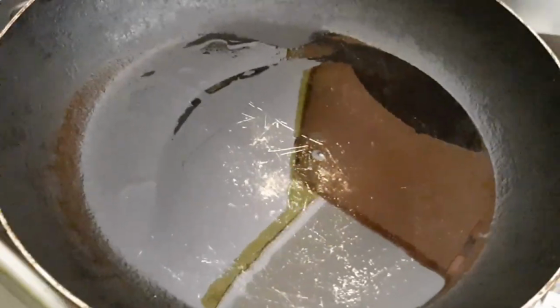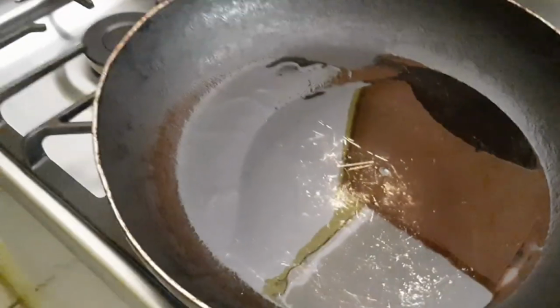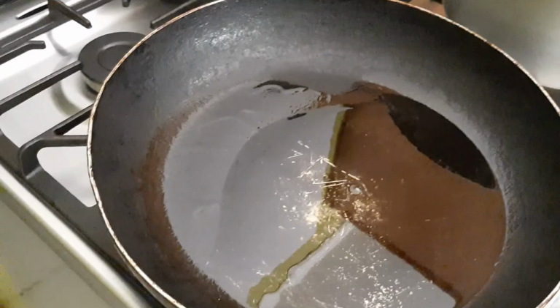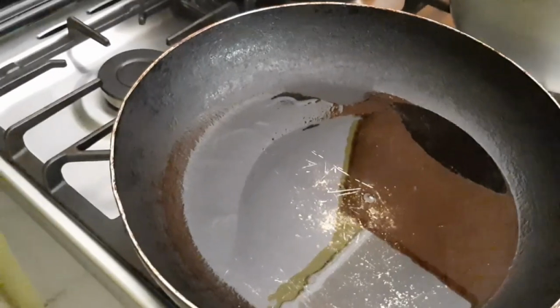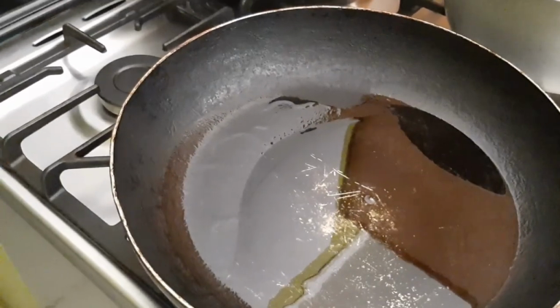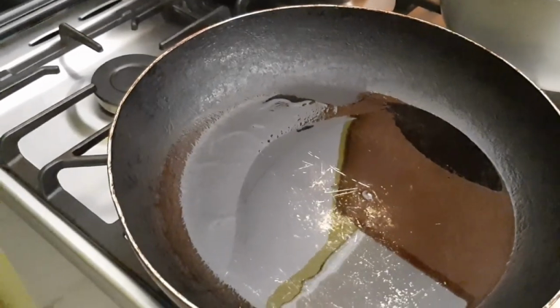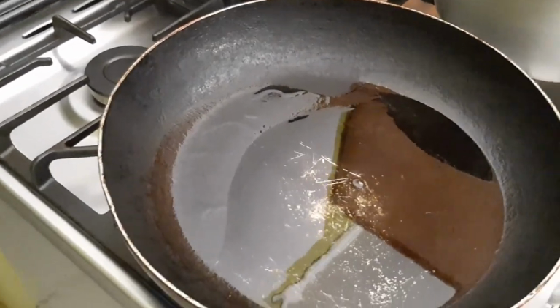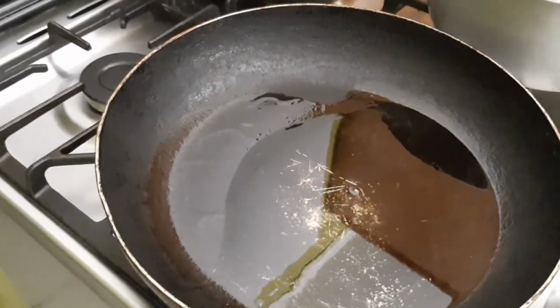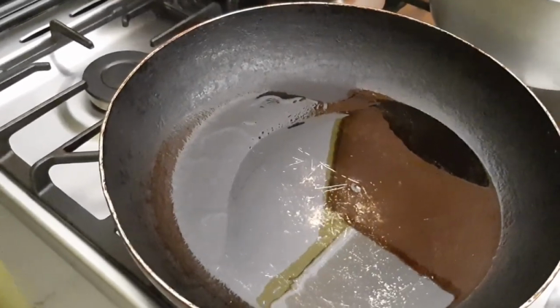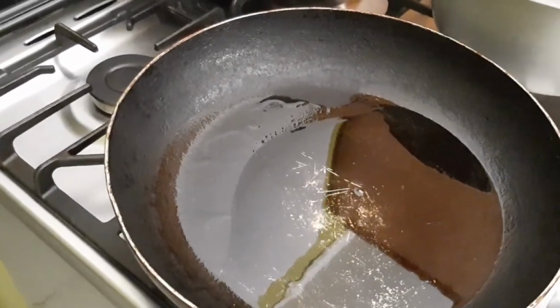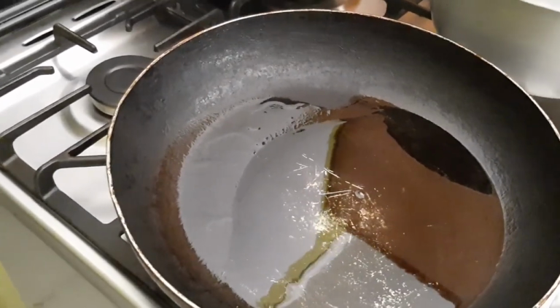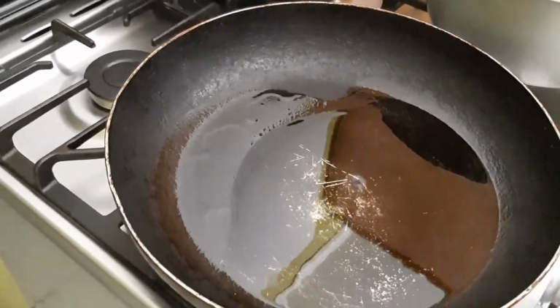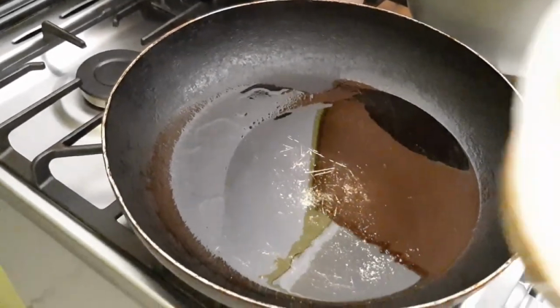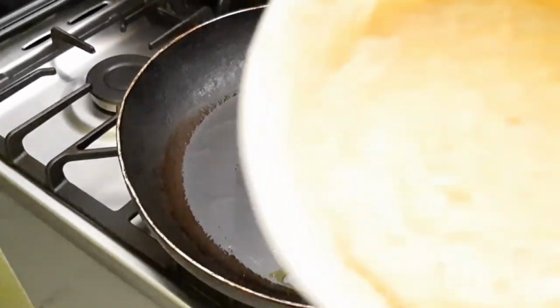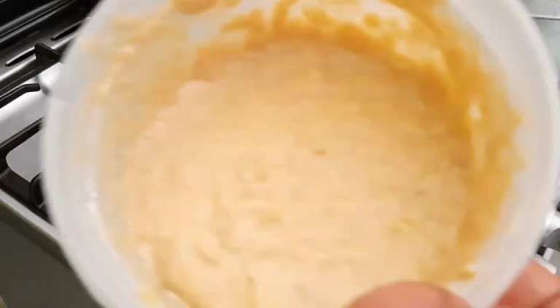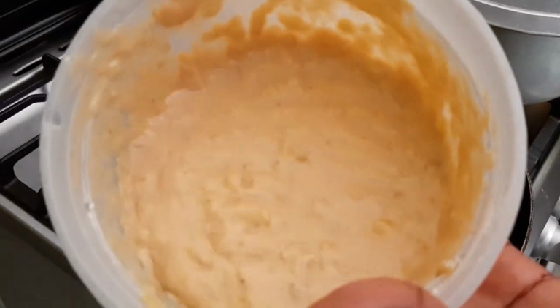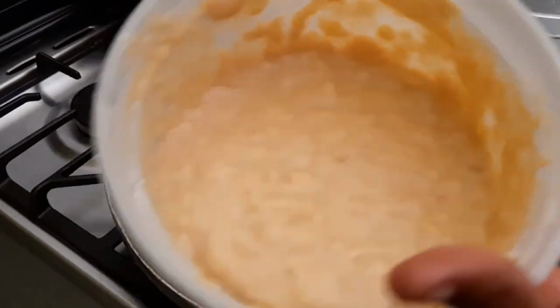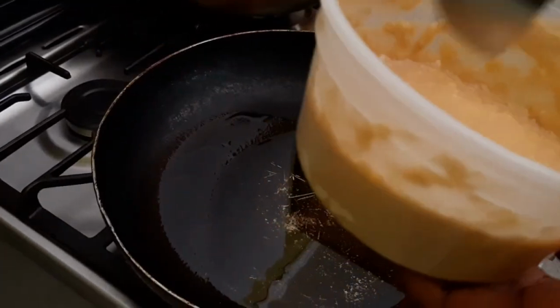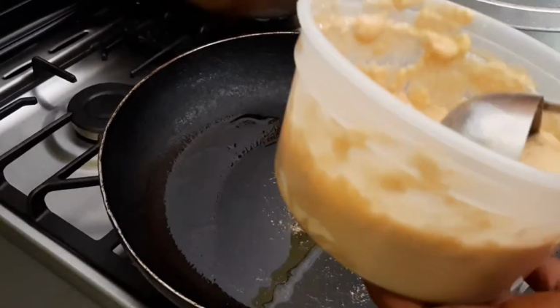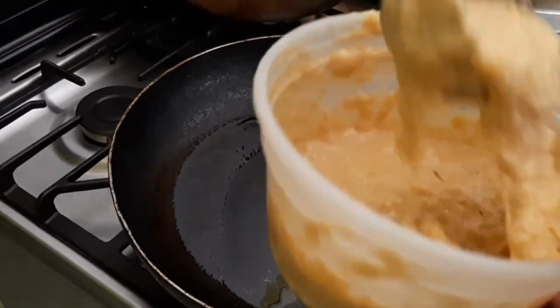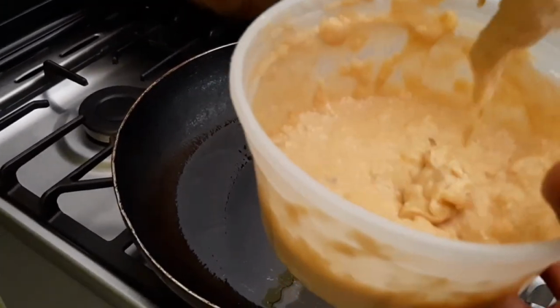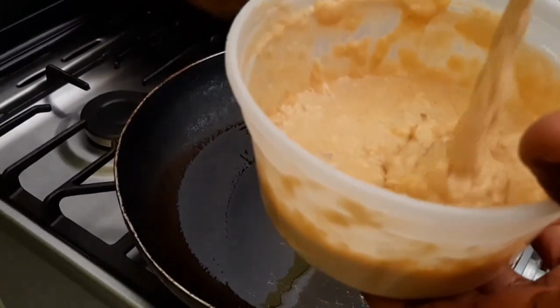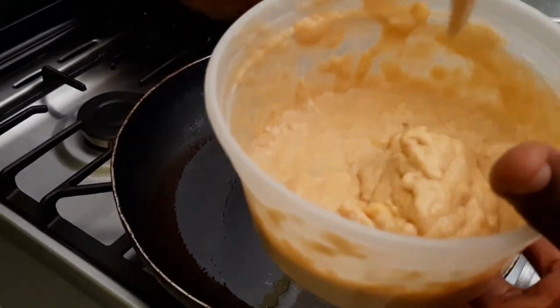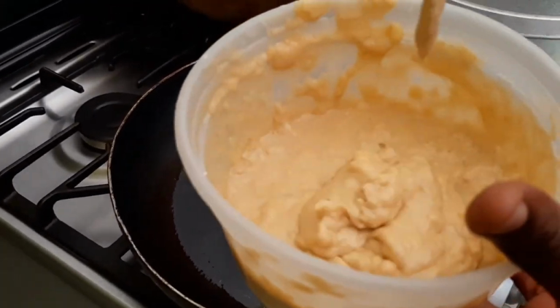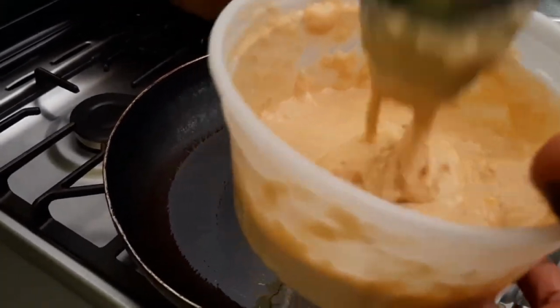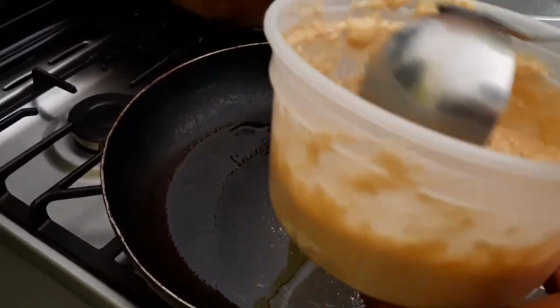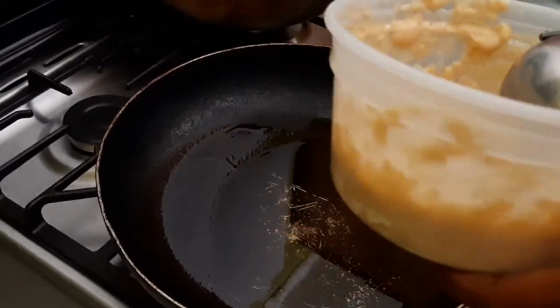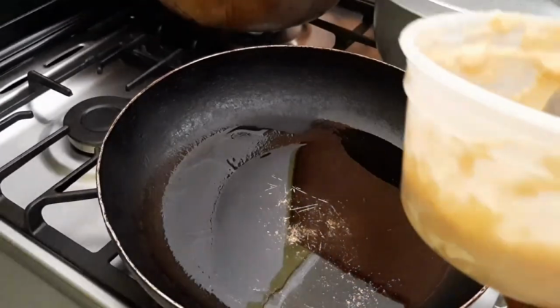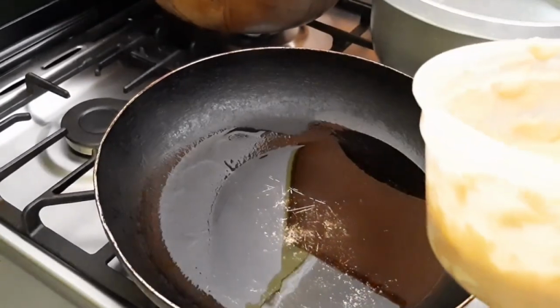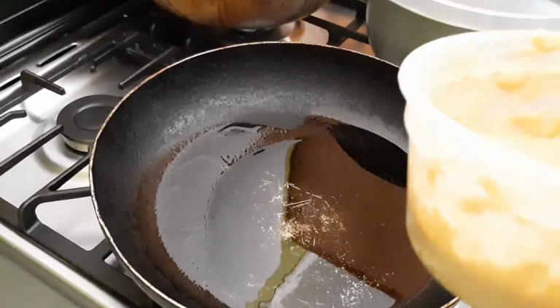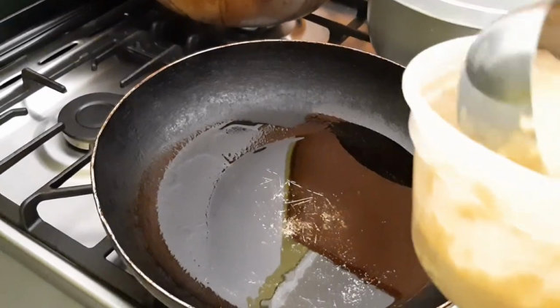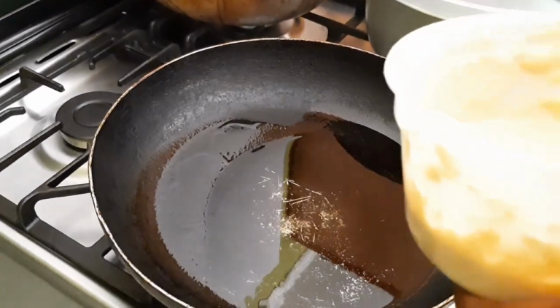Now I'm gonna be adding the banana fritter batter into the oil. That's the consistency I want — nice and thick.